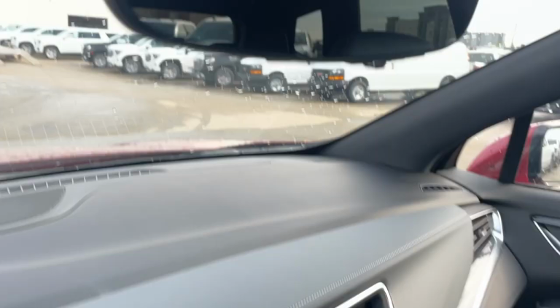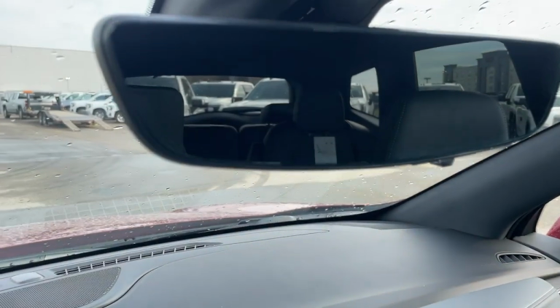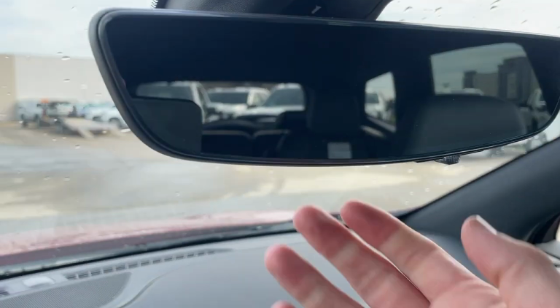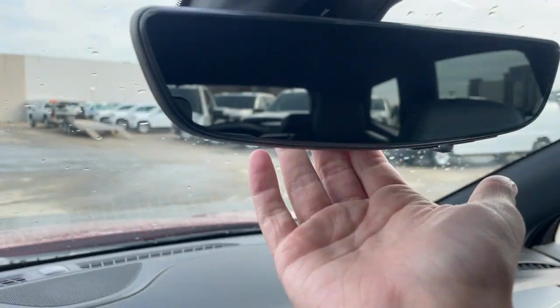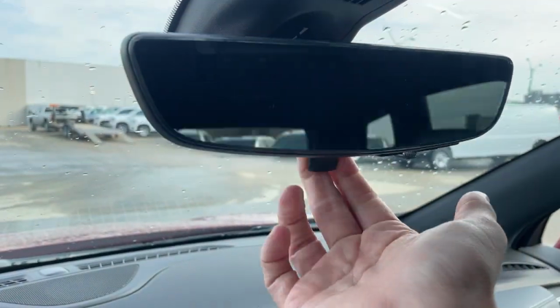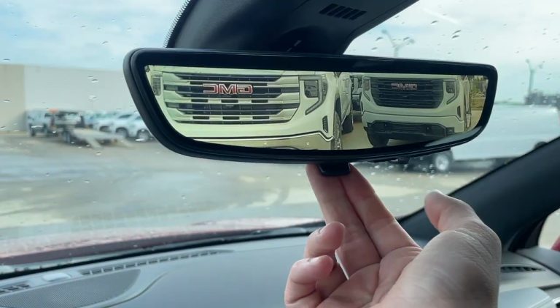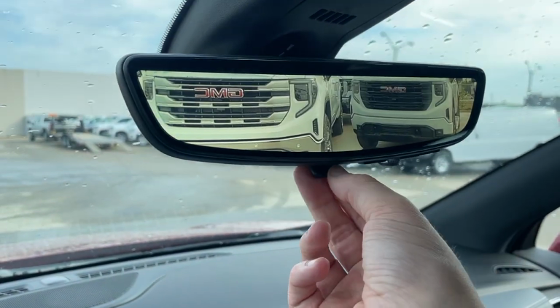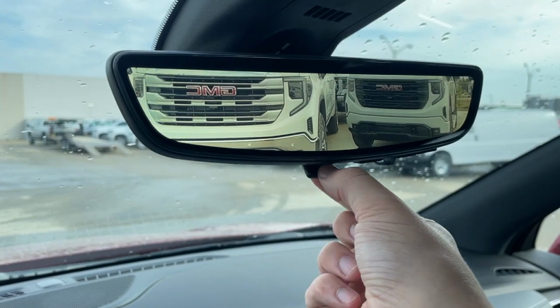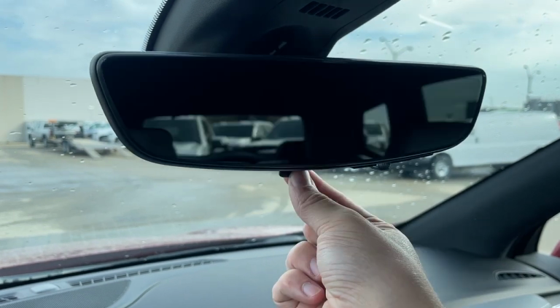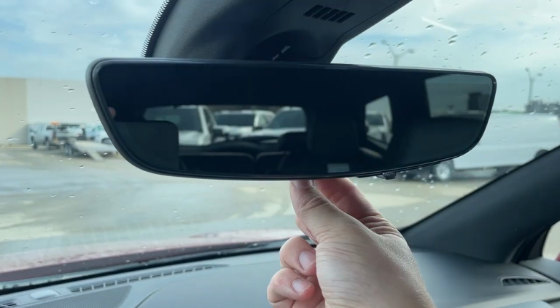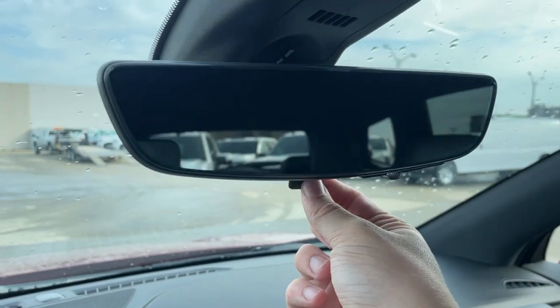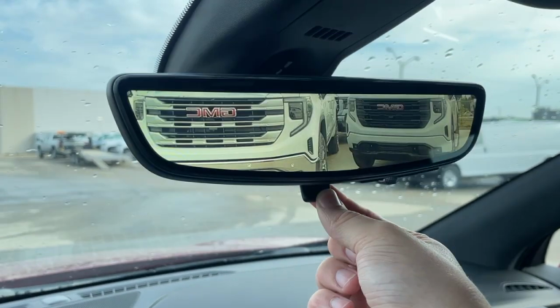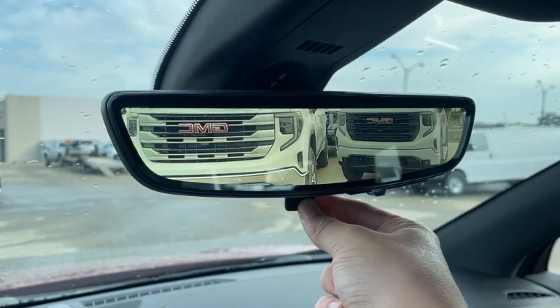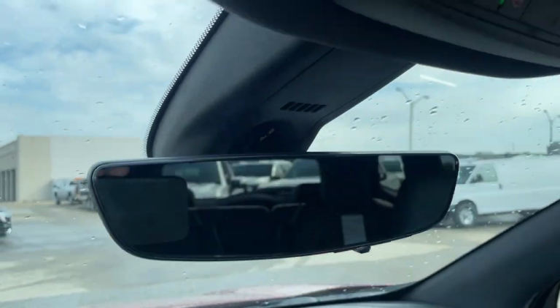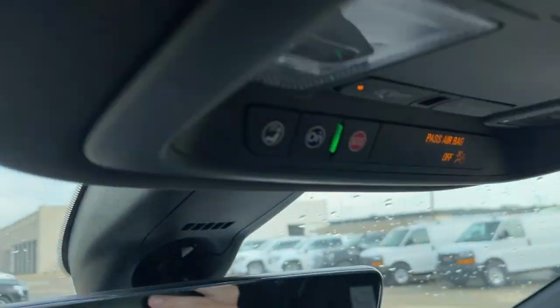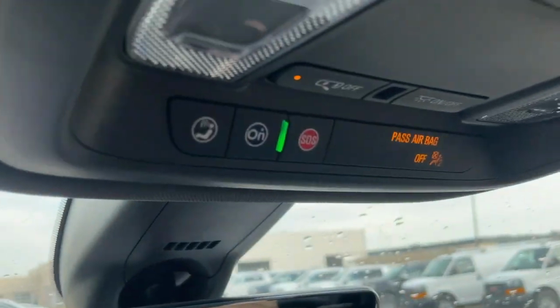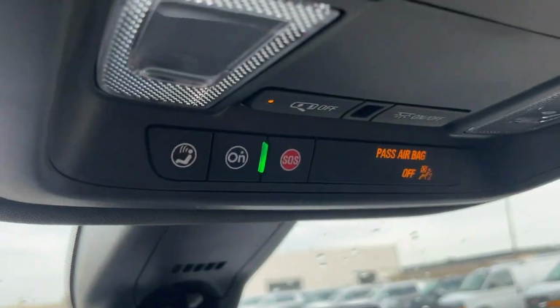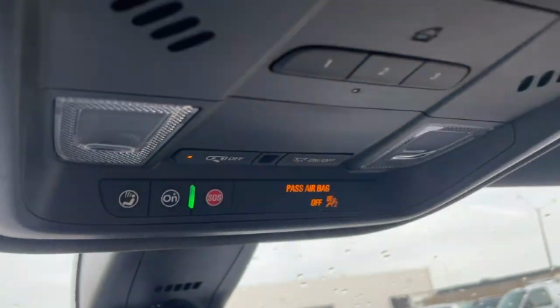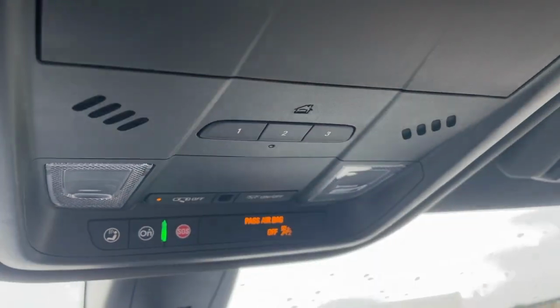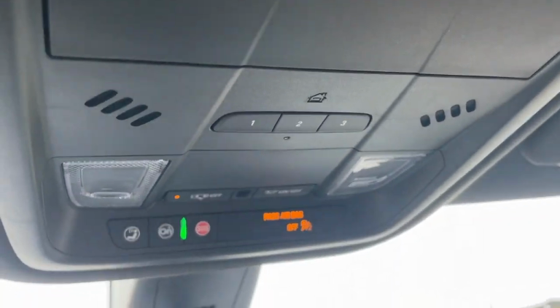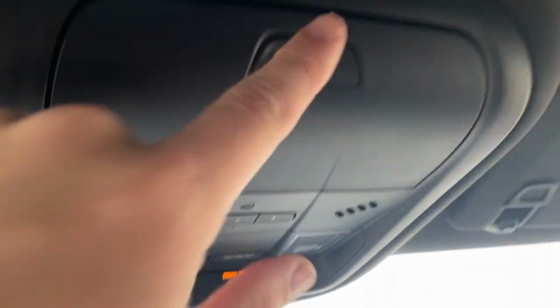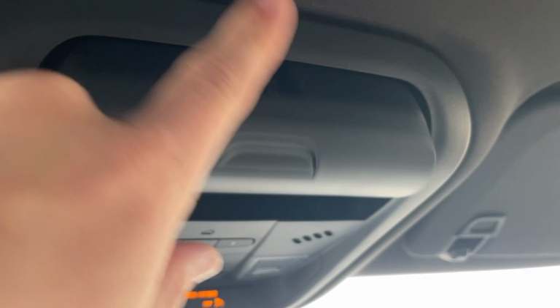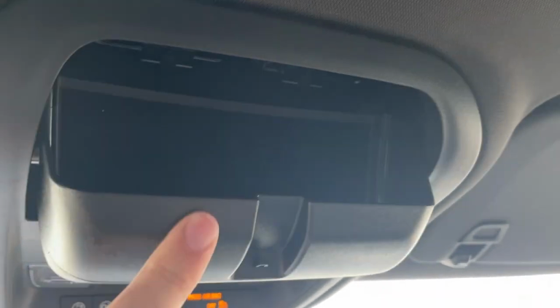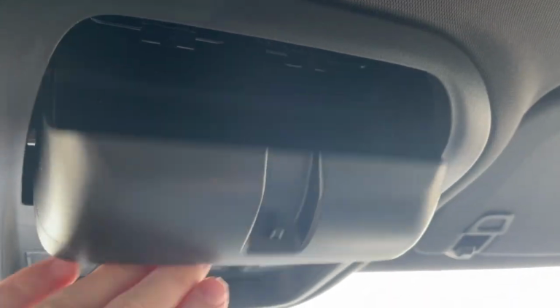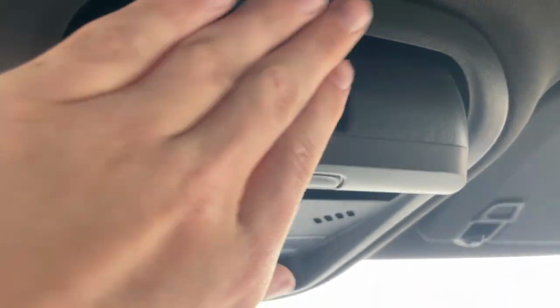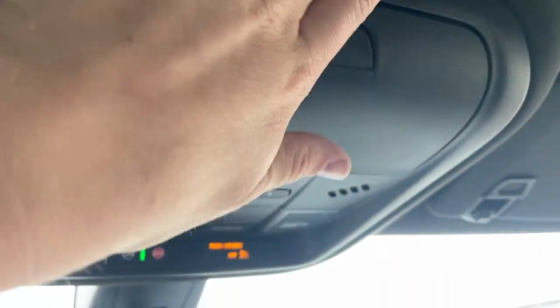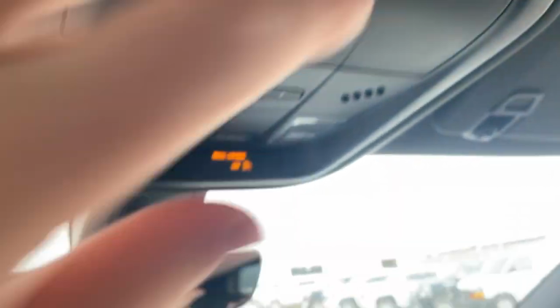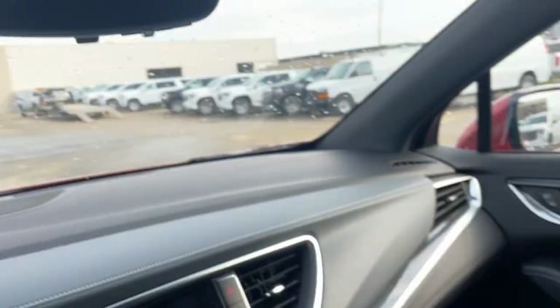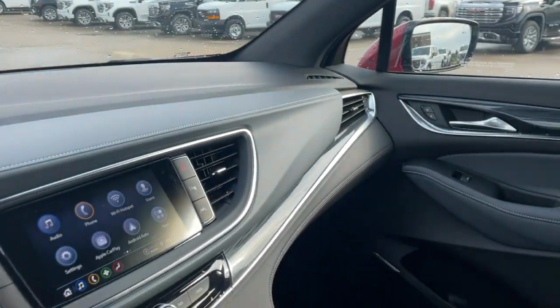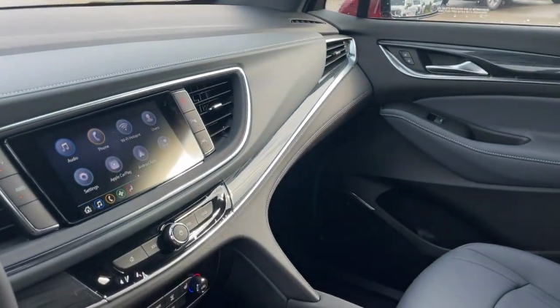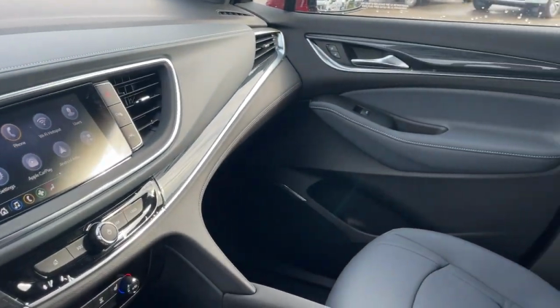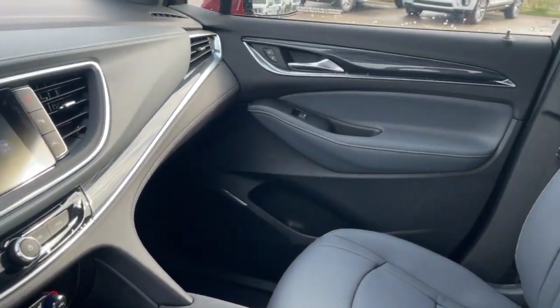Here's the rear view mirror. We can switch that to the camera display by pulling the knob at the bottom. Above that we have our OnStar and SOS with two dome lights, a sunglasses holder, and here's the other side of the vehicle.